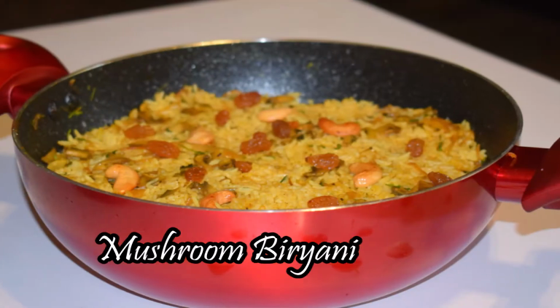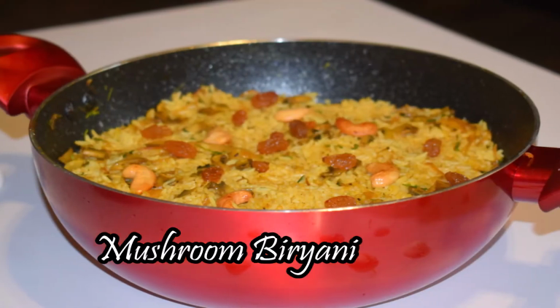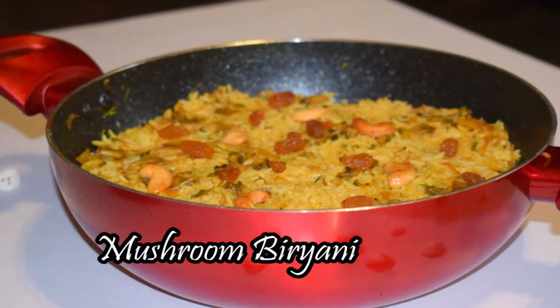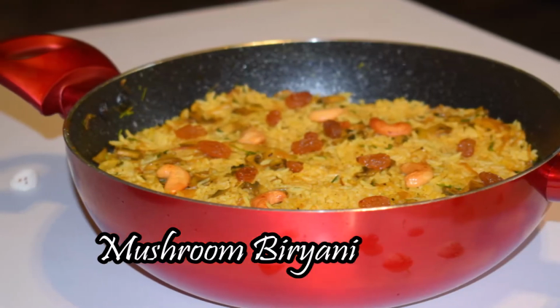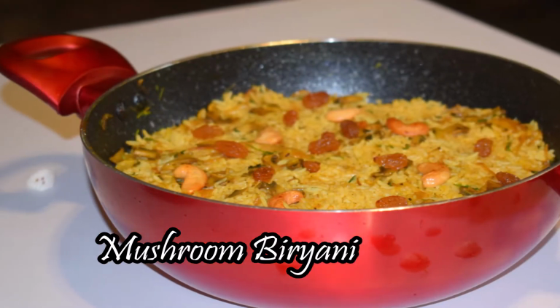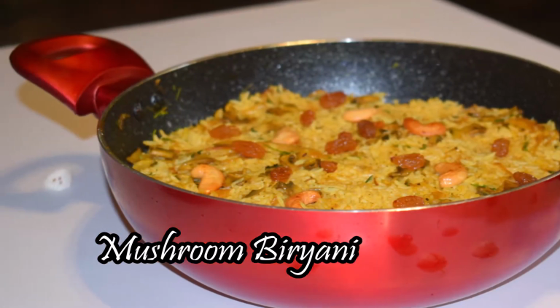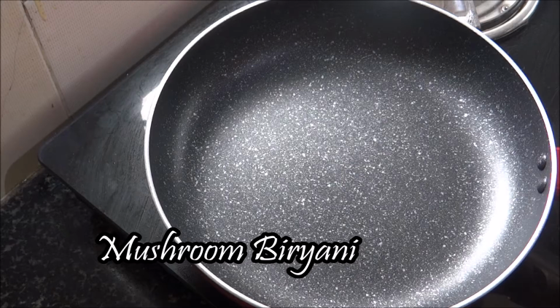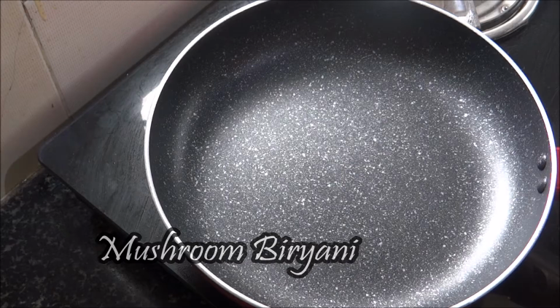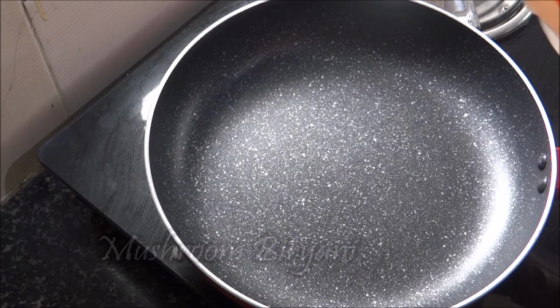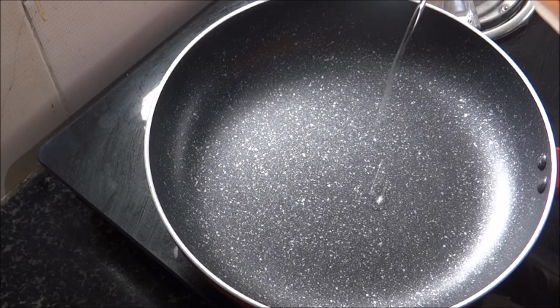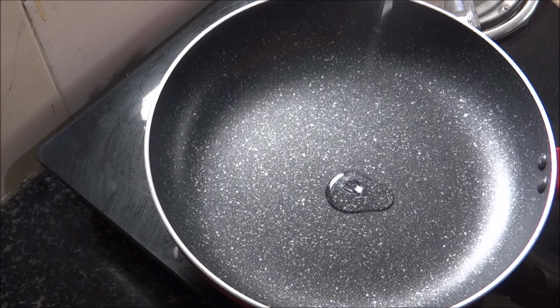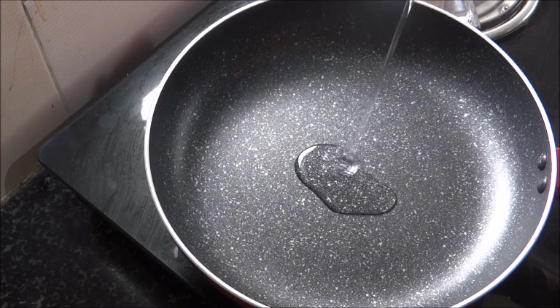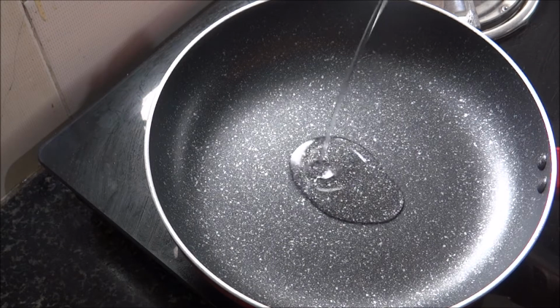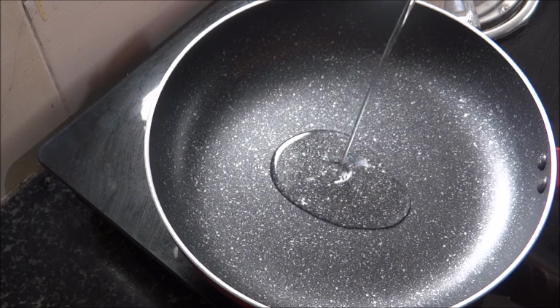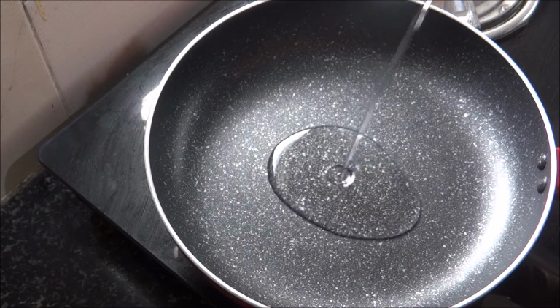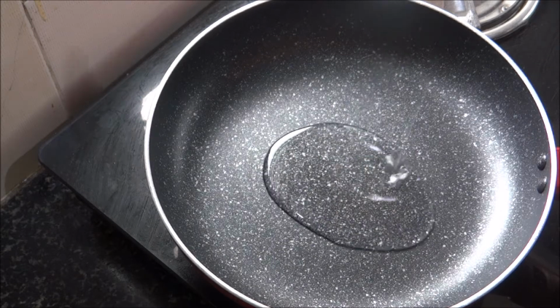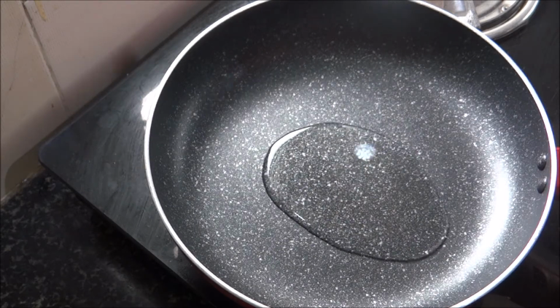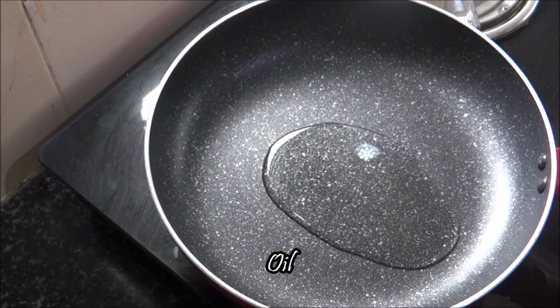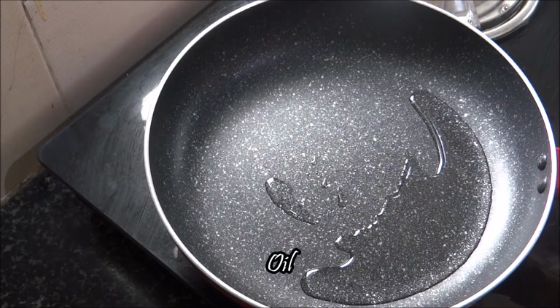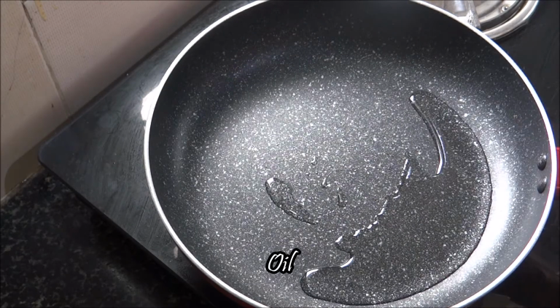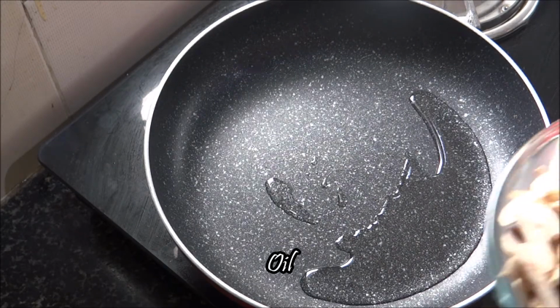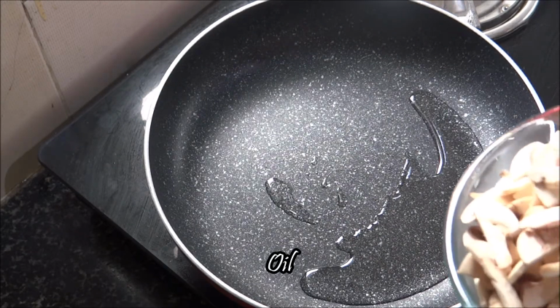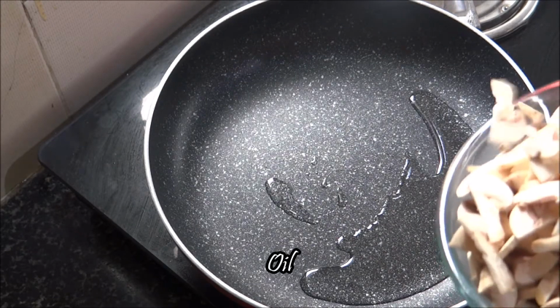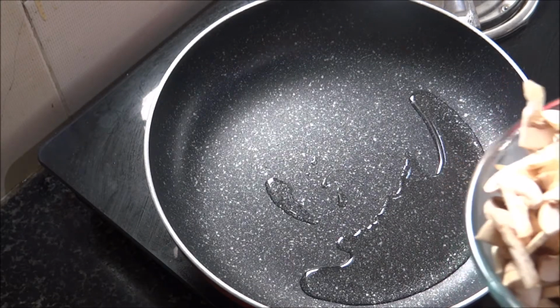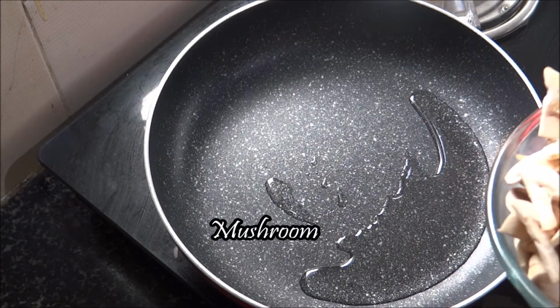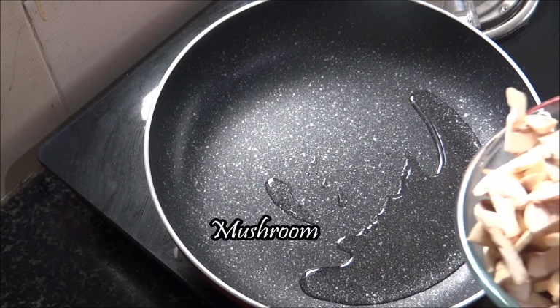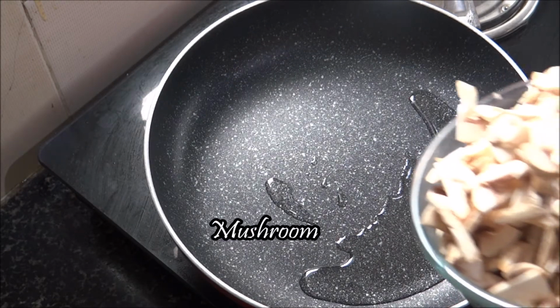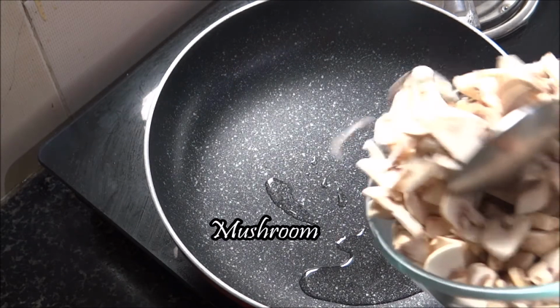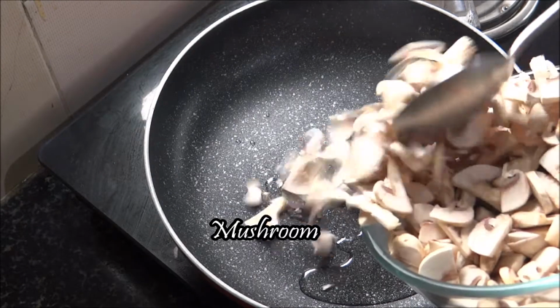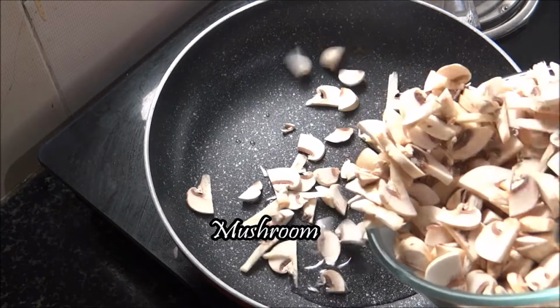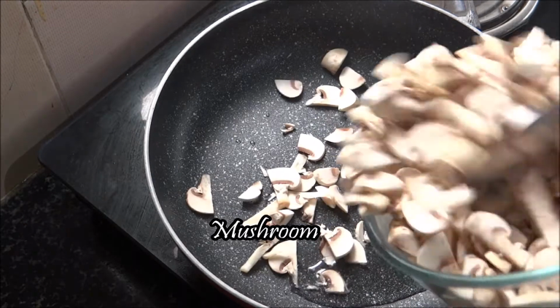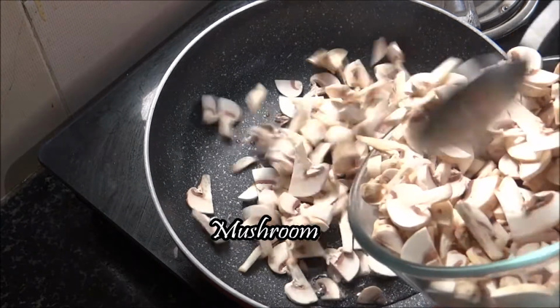I'm using the mushroom — I'm using 200g mushroom for this recipe.